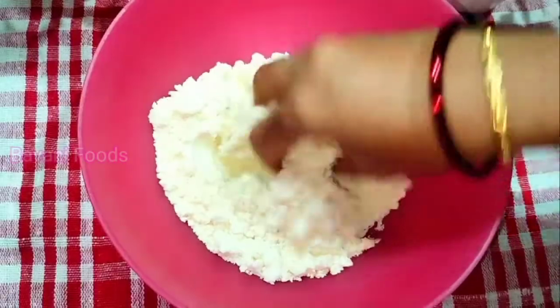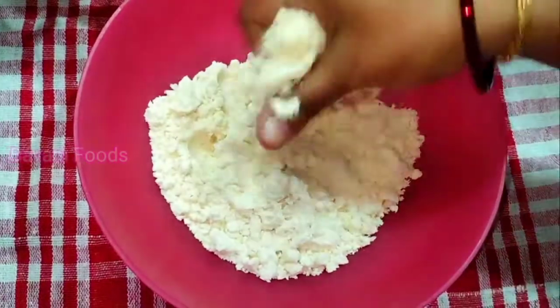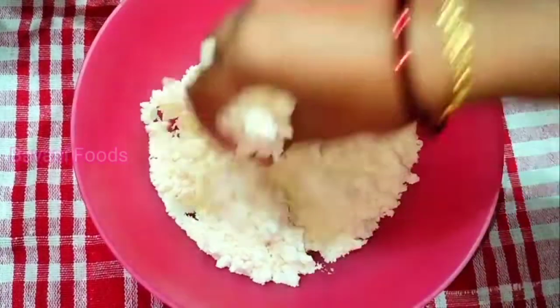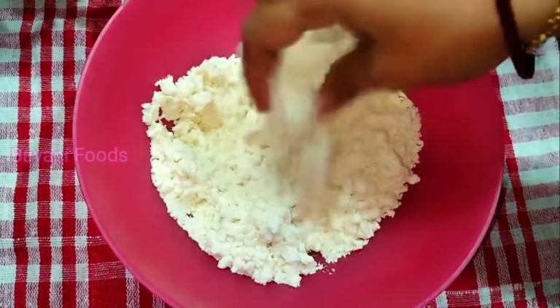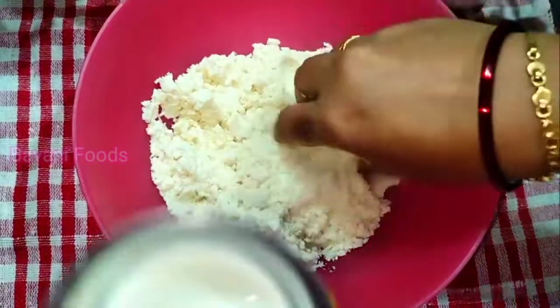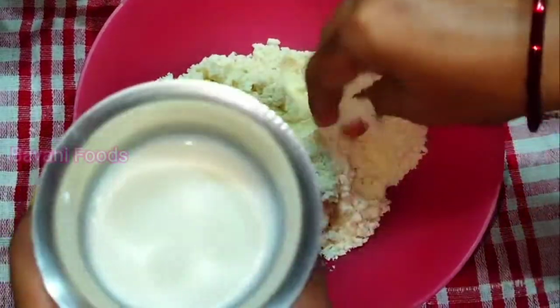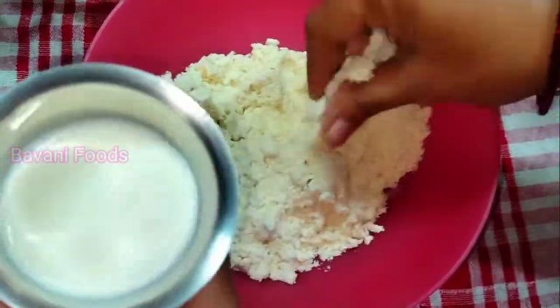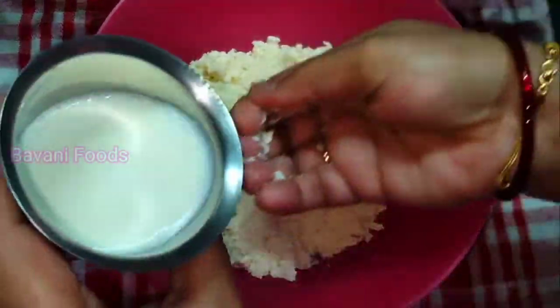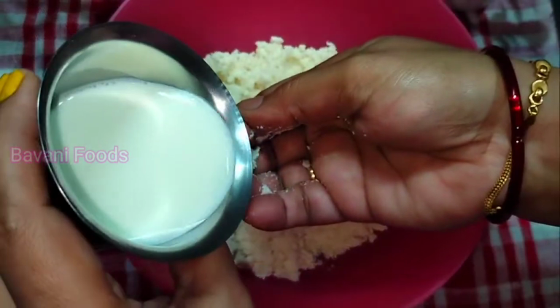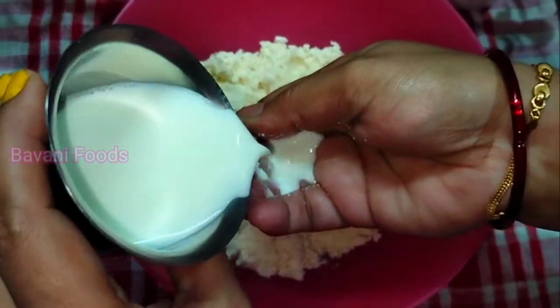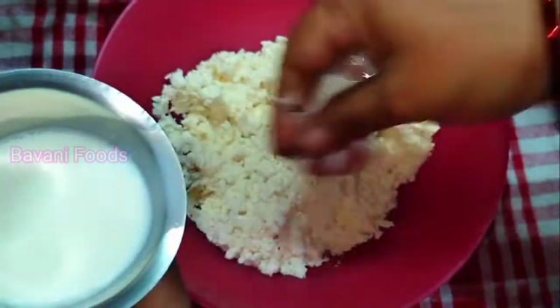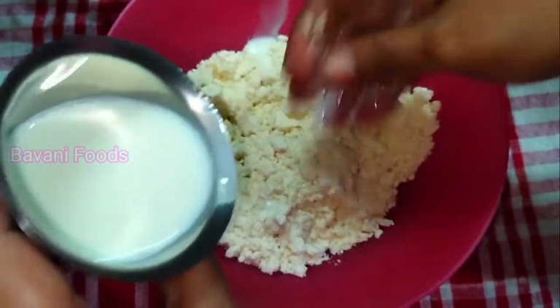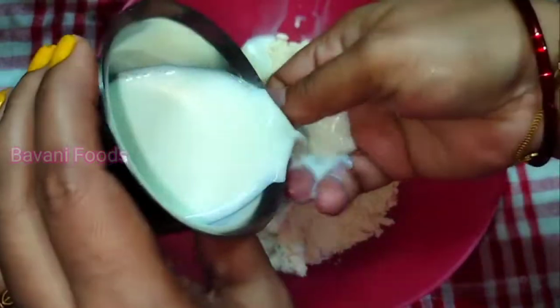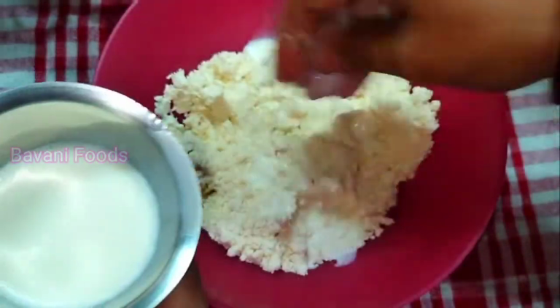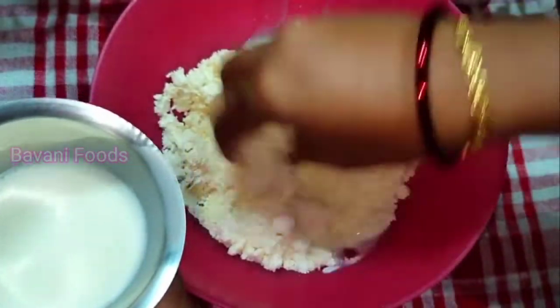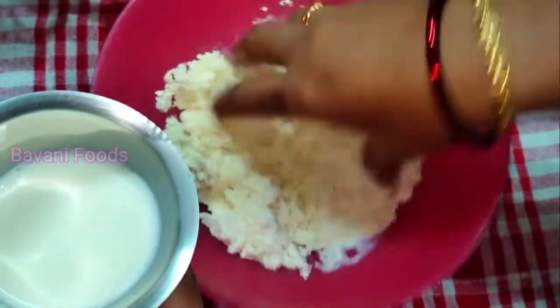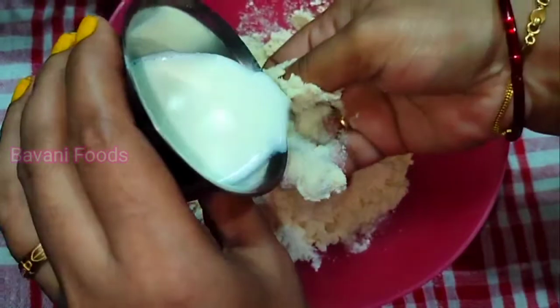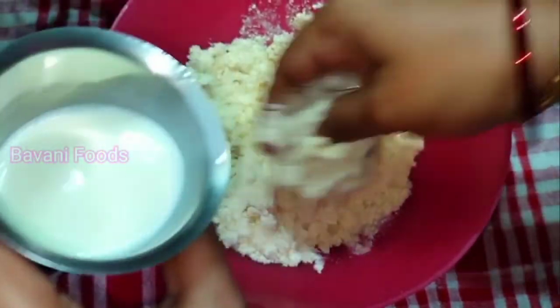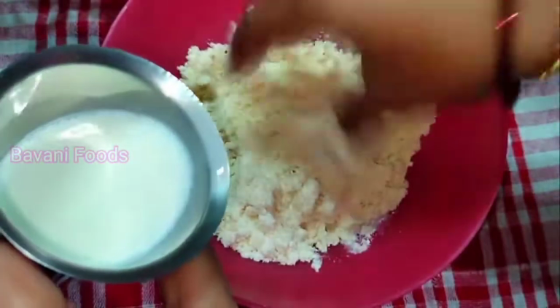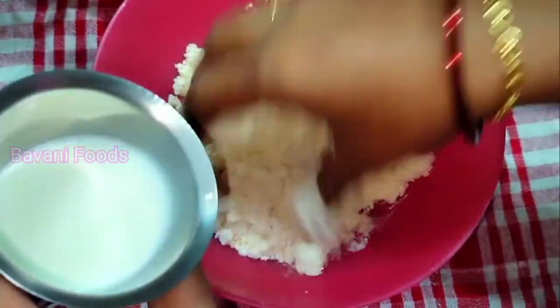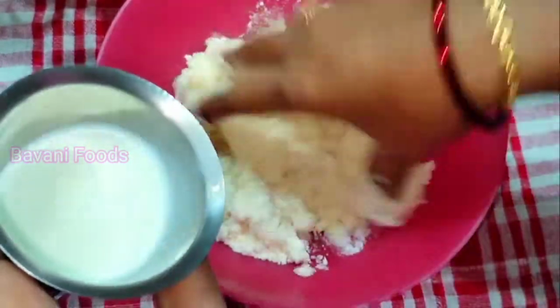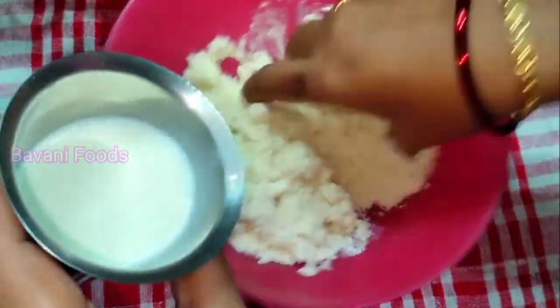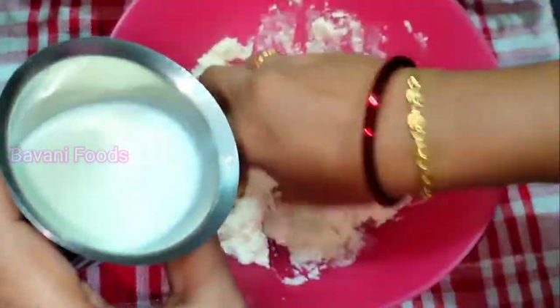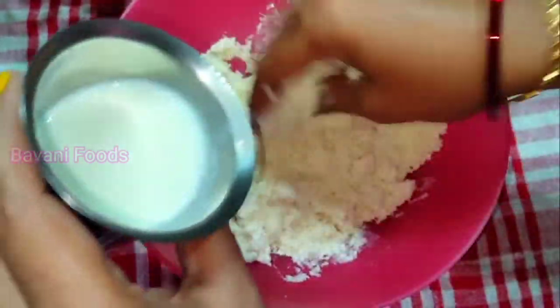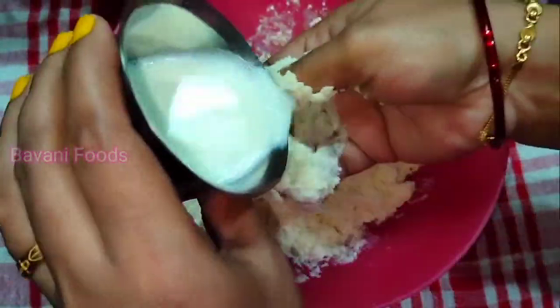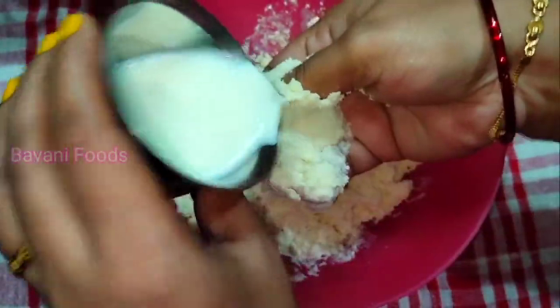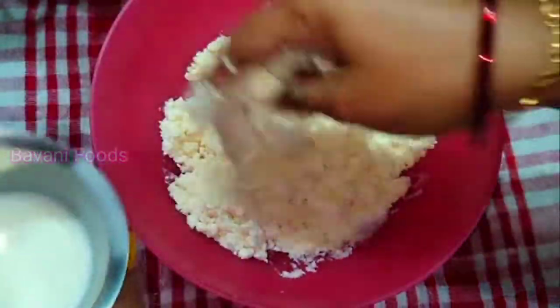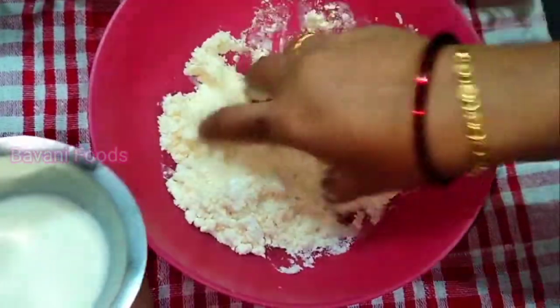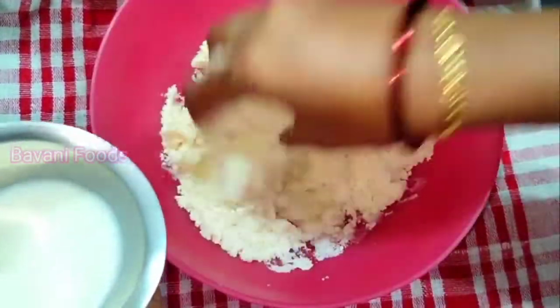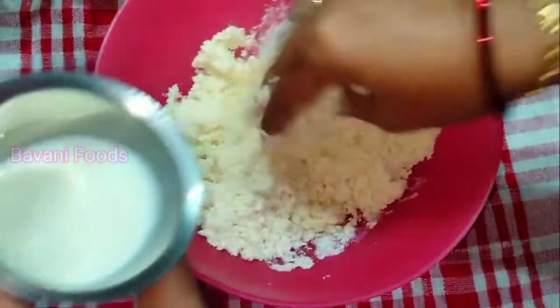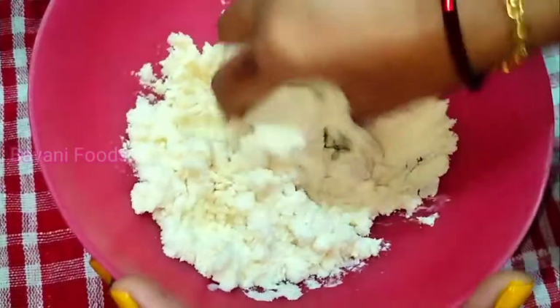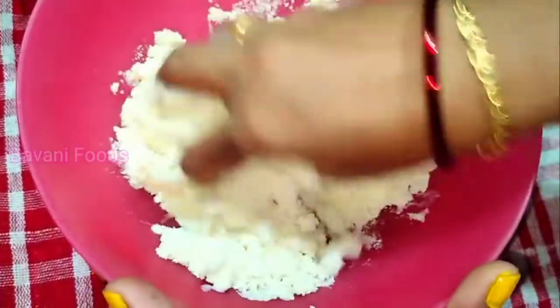Now I am going to mix it with 60 ml. This is not enough, but I am going to mix it as well.